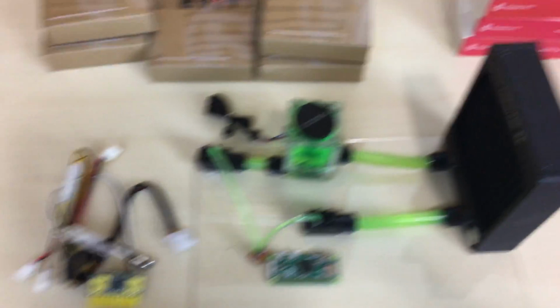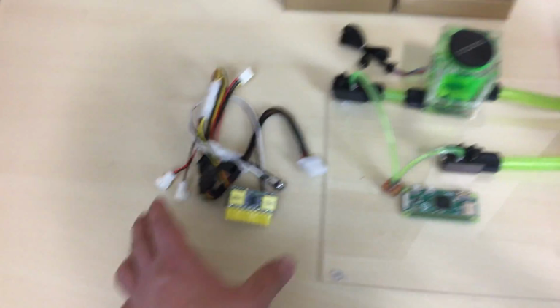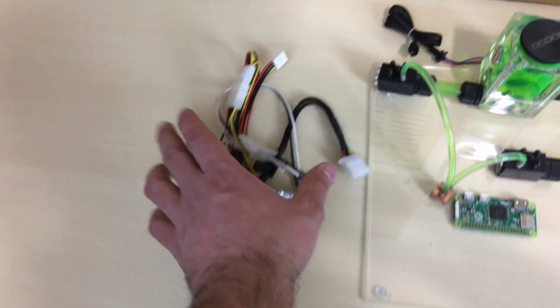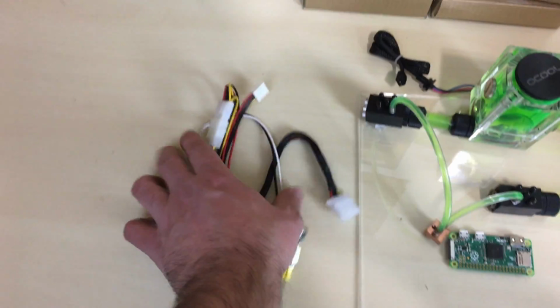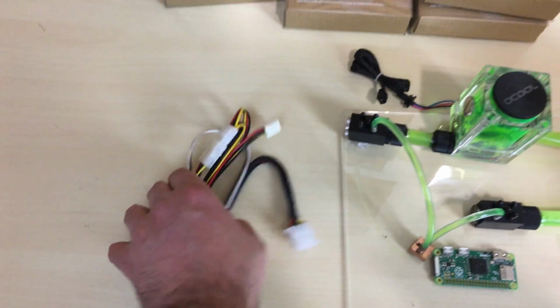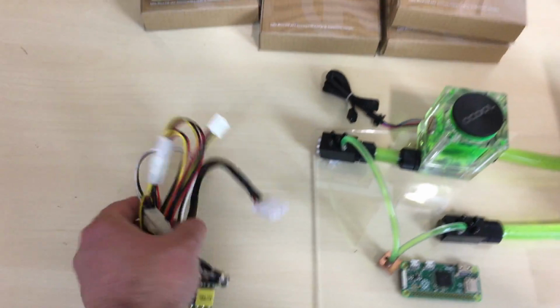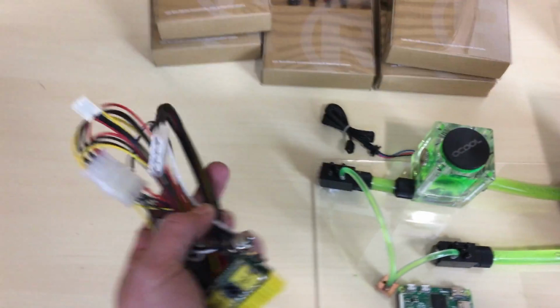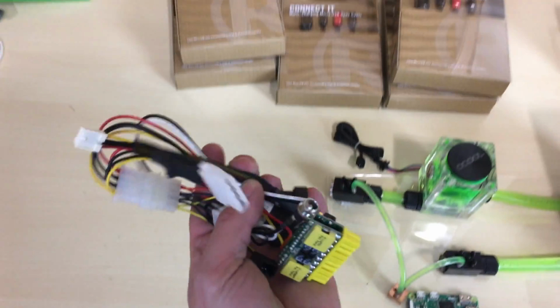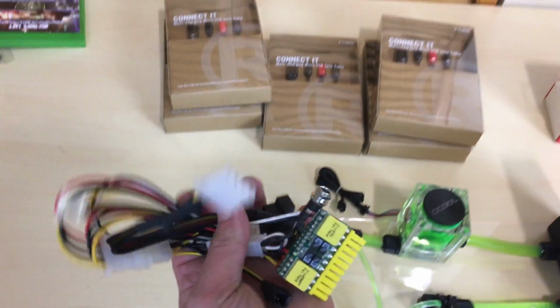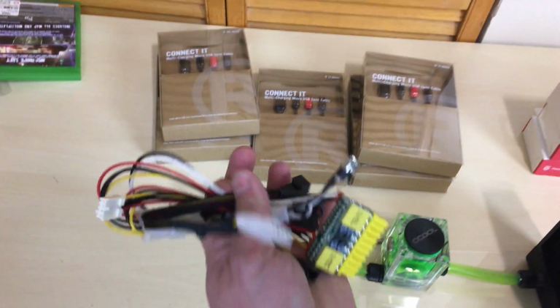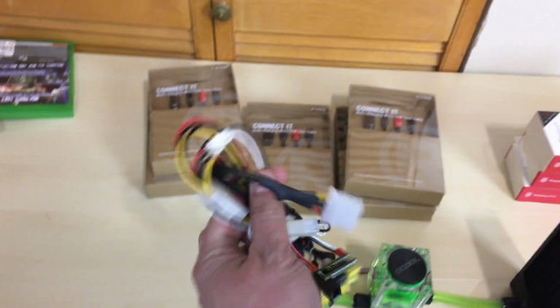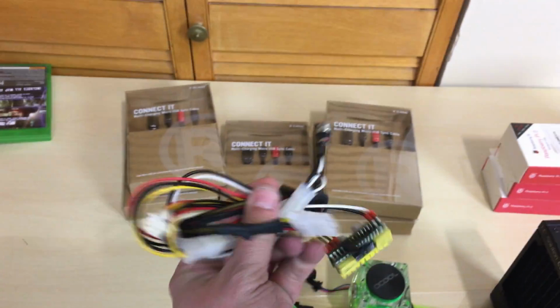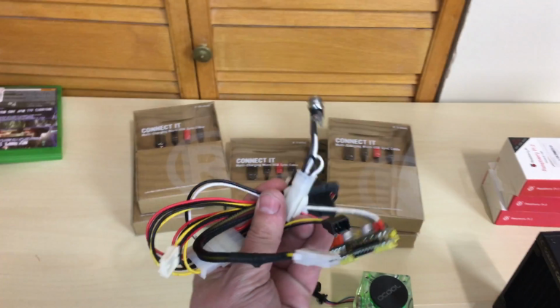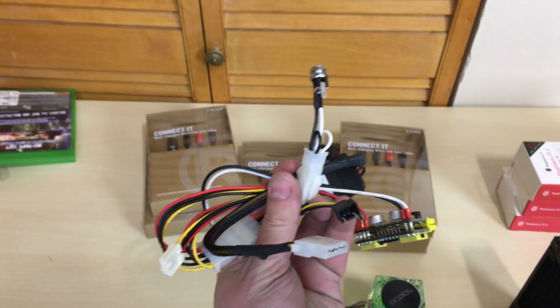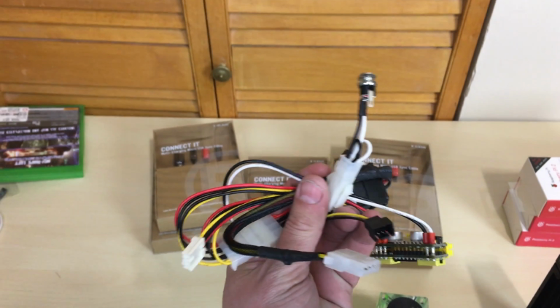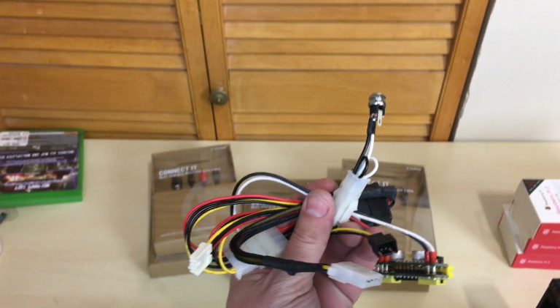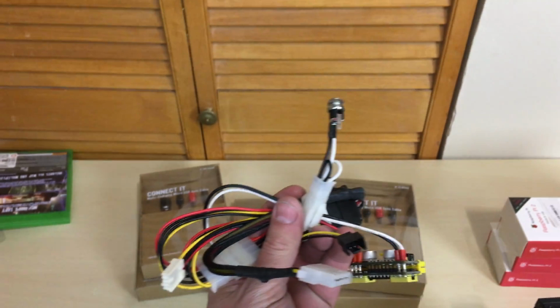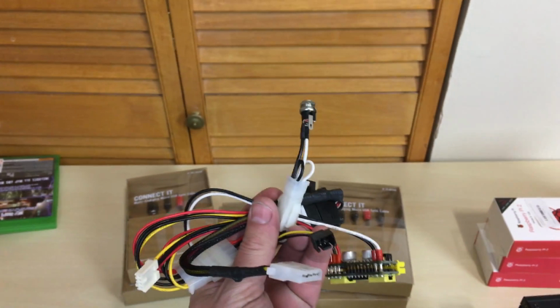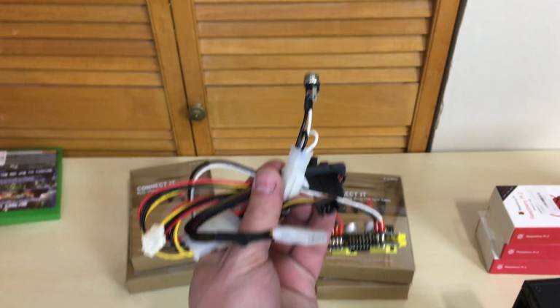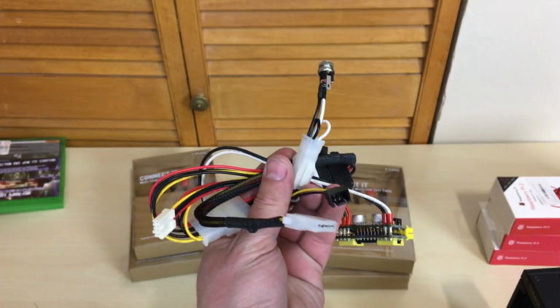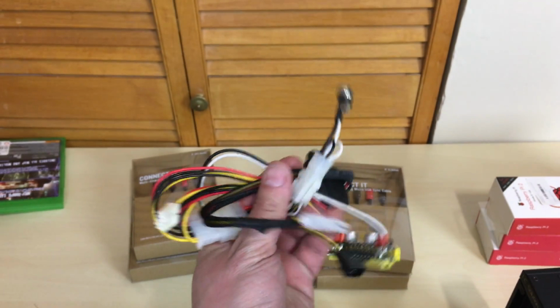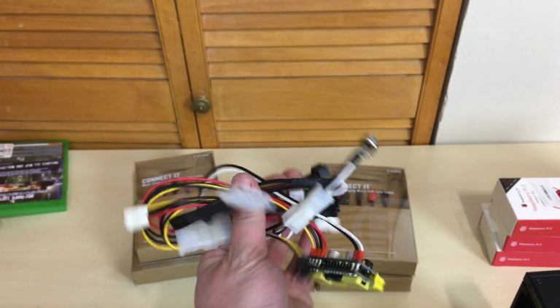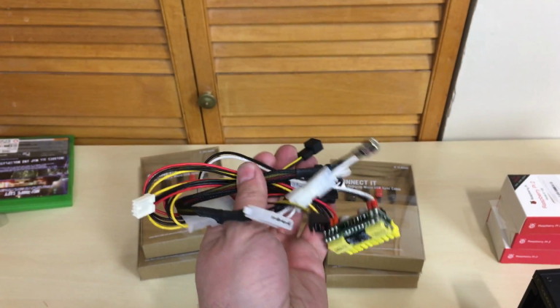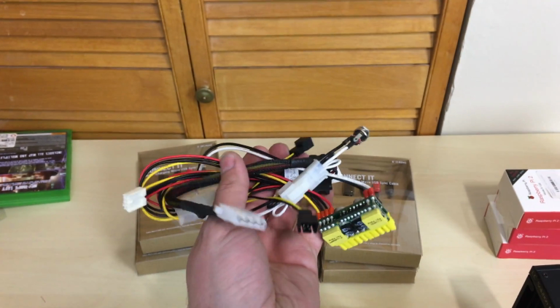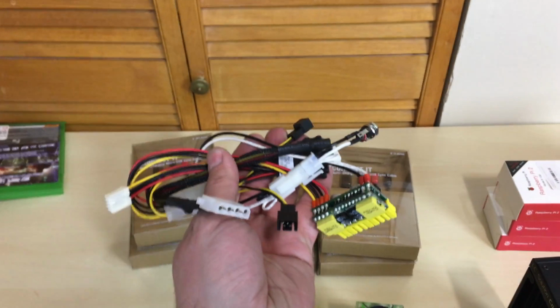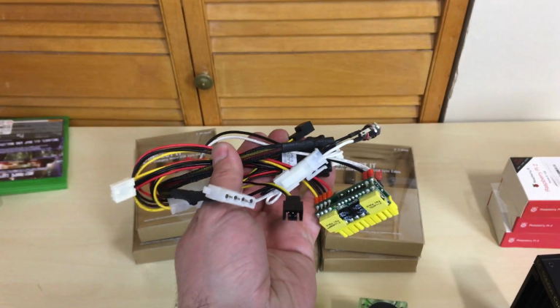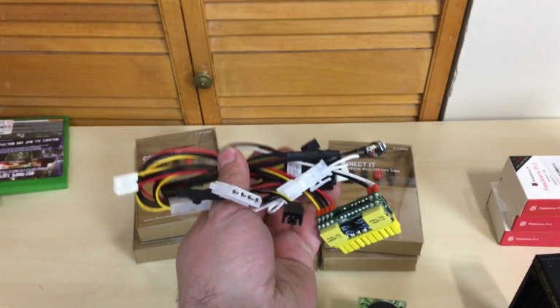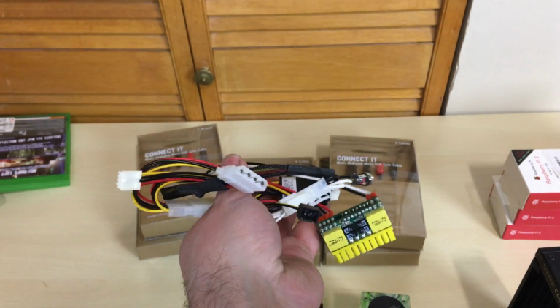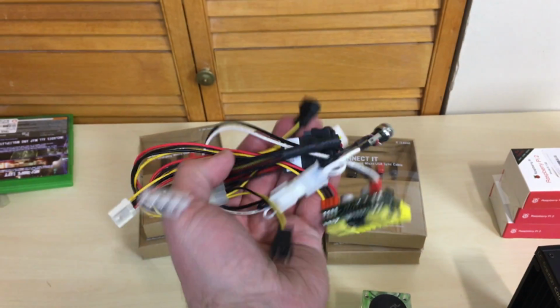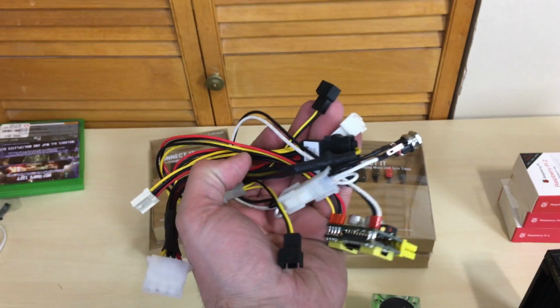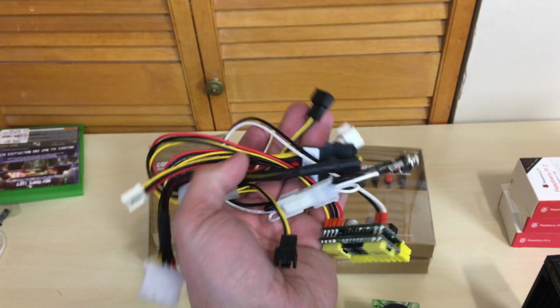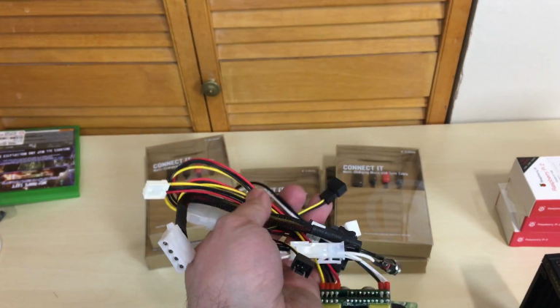Right here is the Pico power supply. You guys probably know what this is — I use this in a bunch of my projects and I love this thing. I'll leave a link to this in the description.